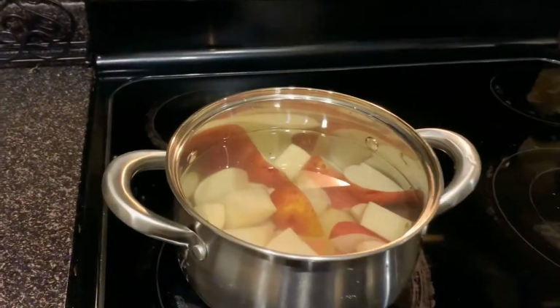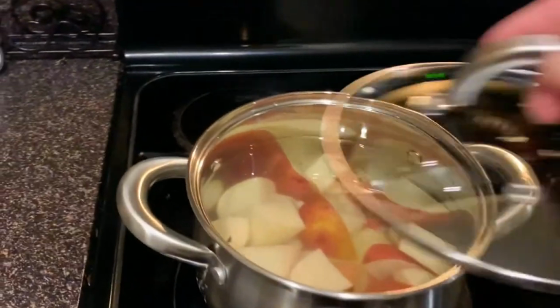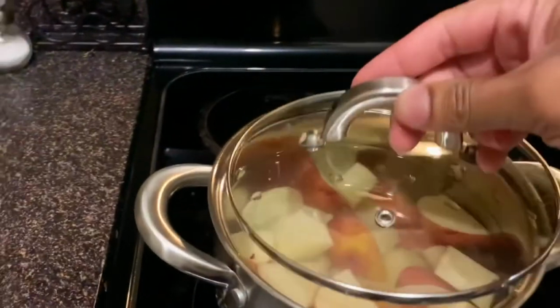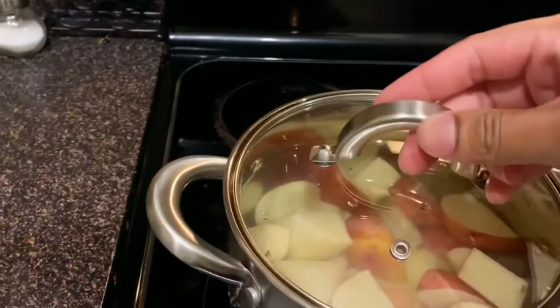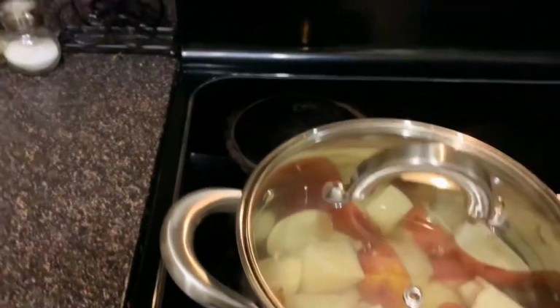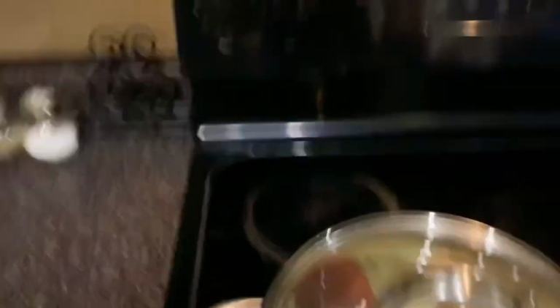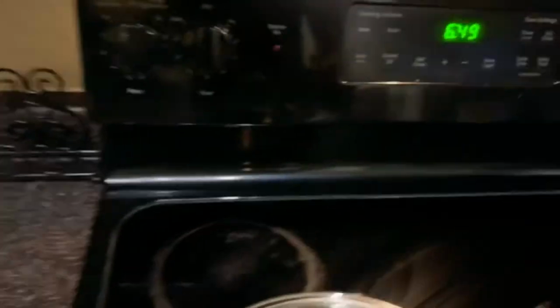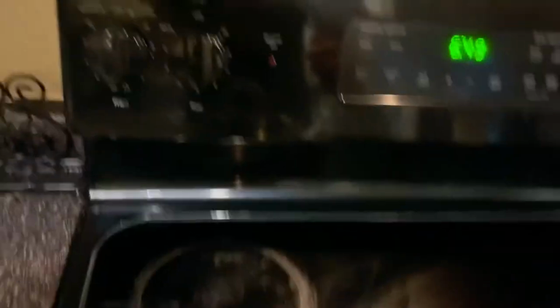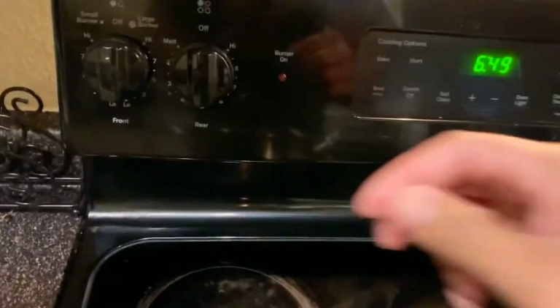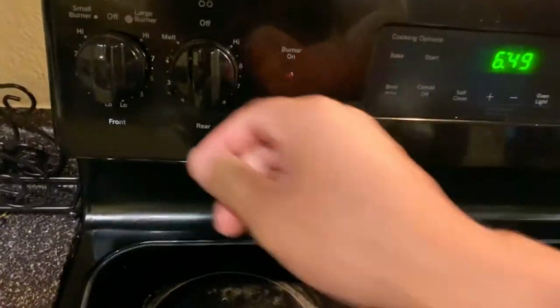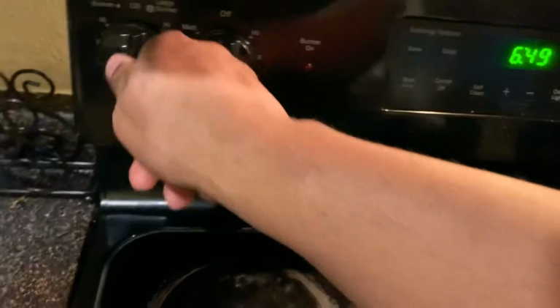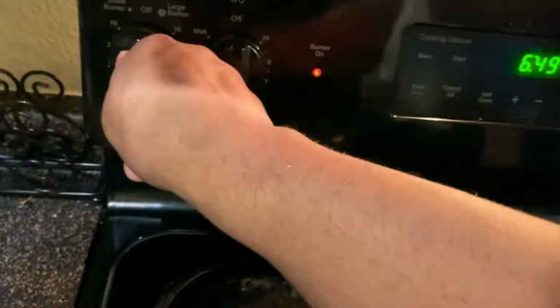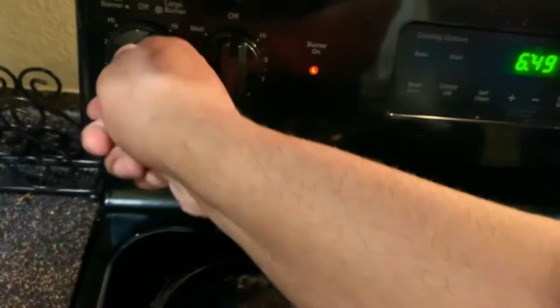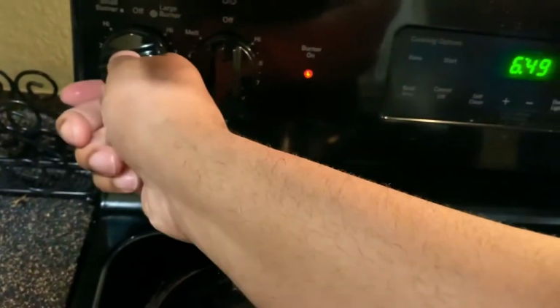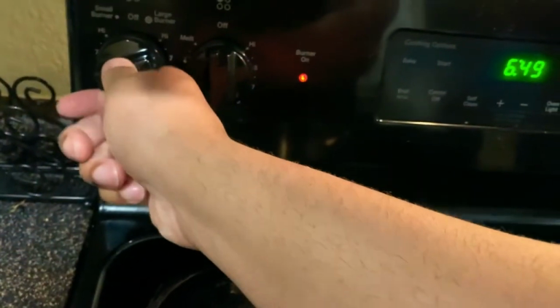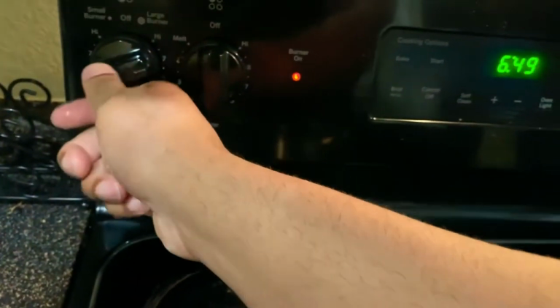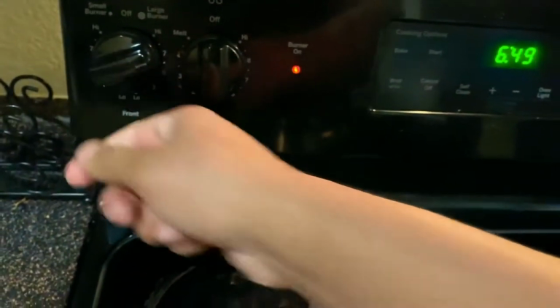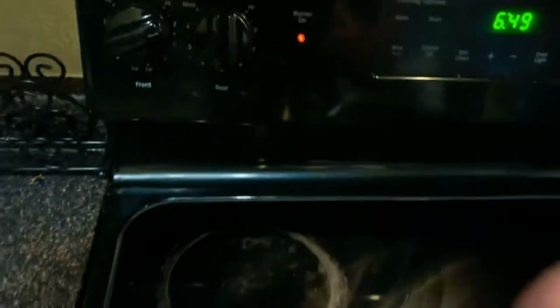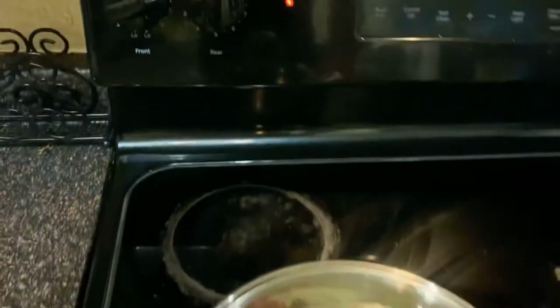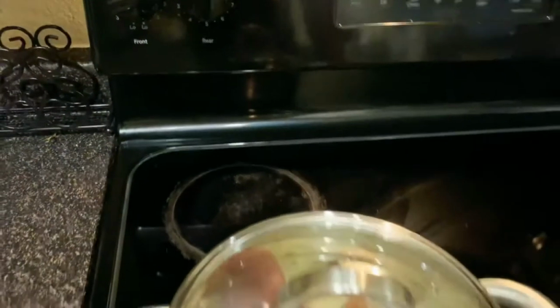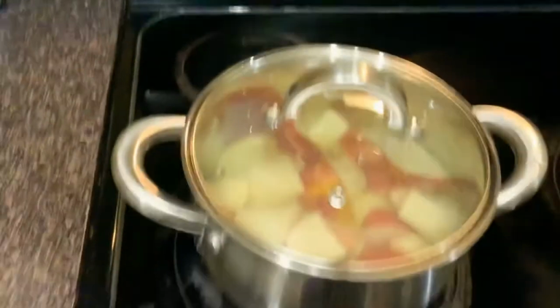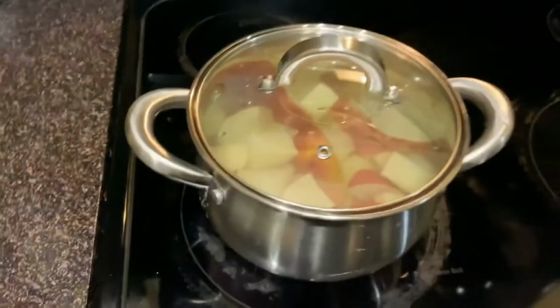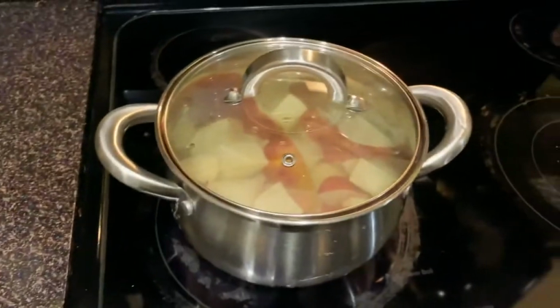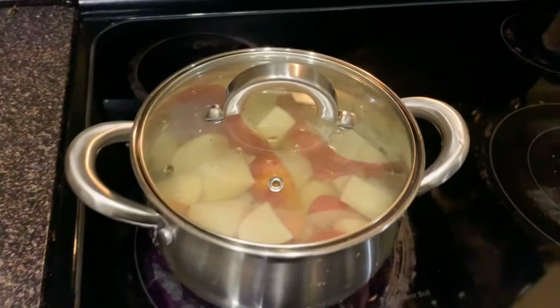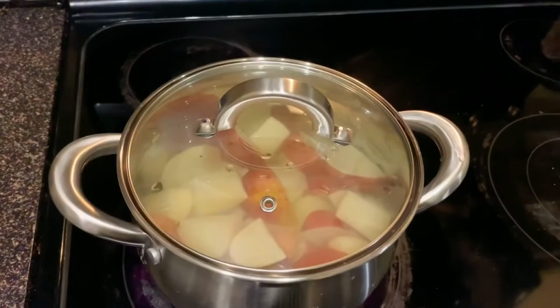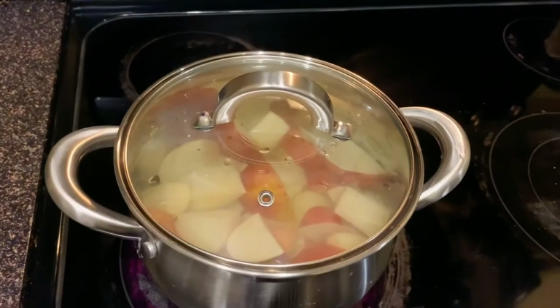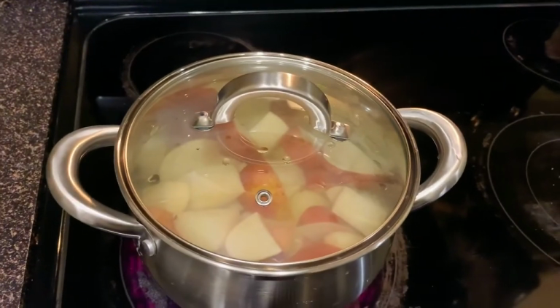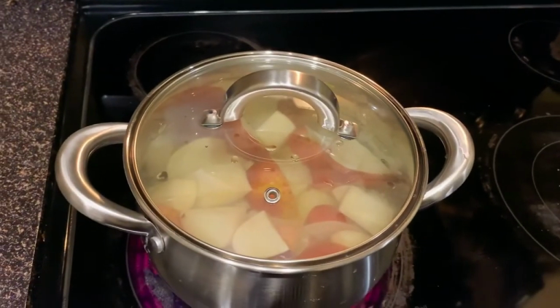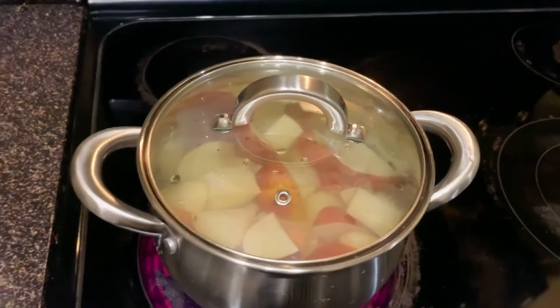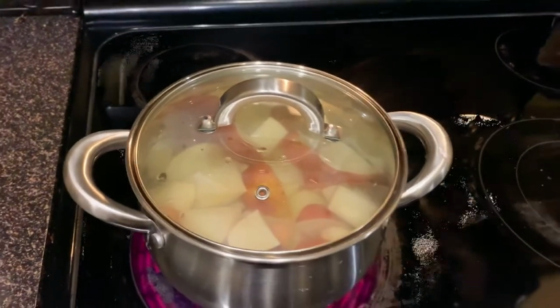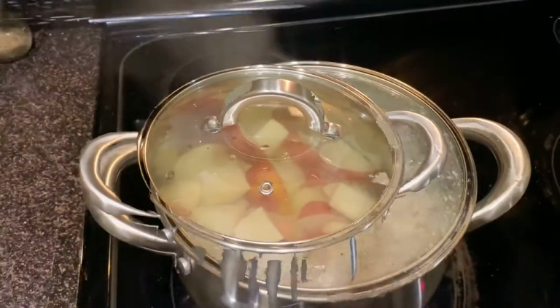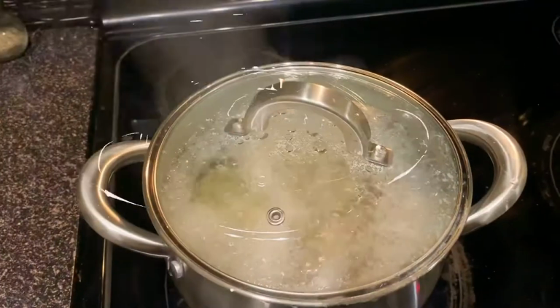Now I'm gonna cover the potatoes and set the burner on high like this. We're gonna let this baby boil — I'll see you guys in about 10 minutes.